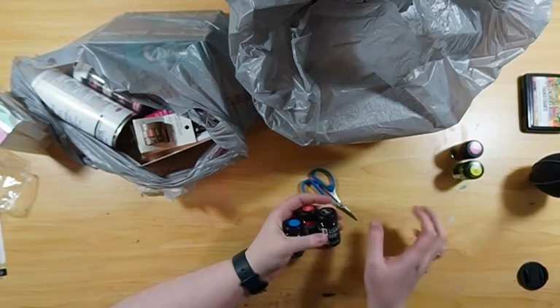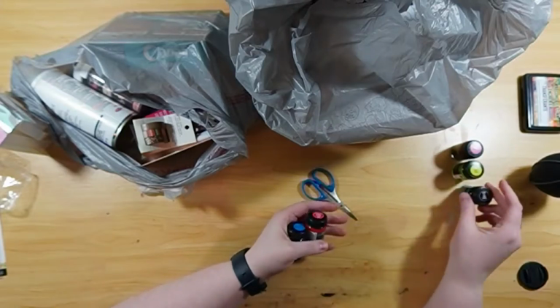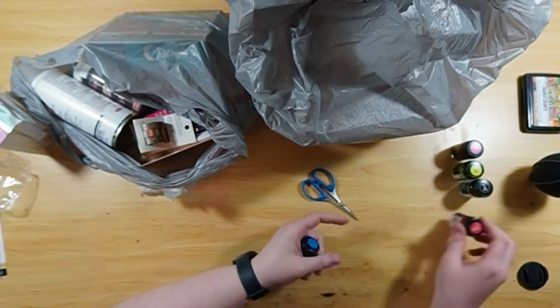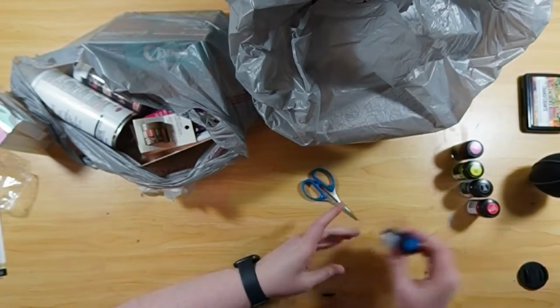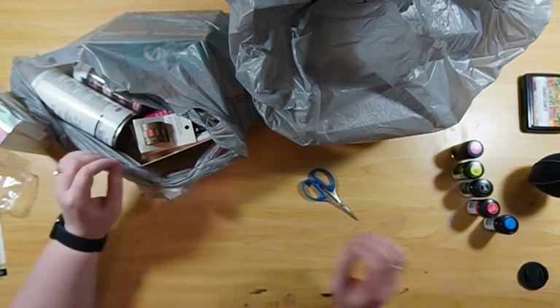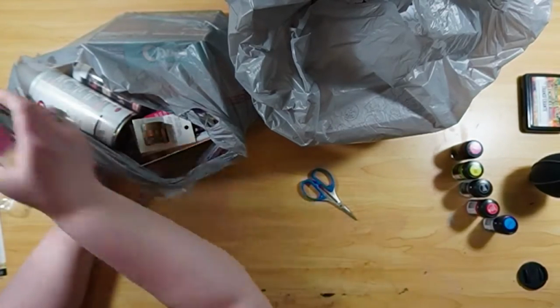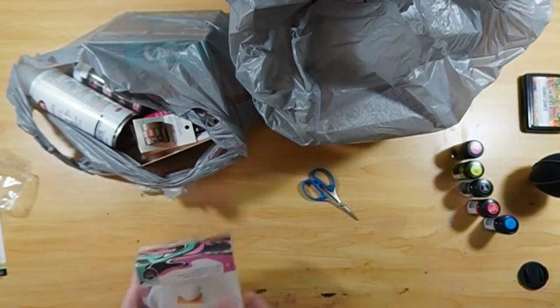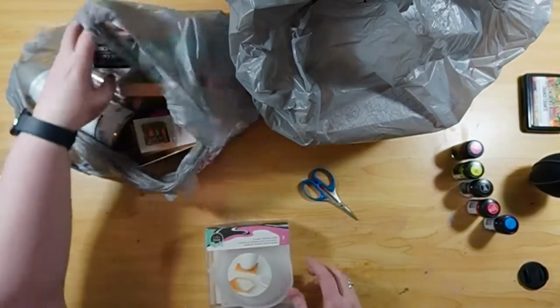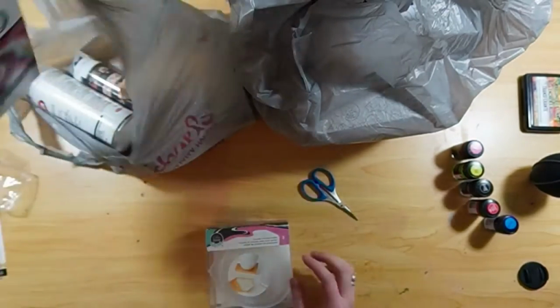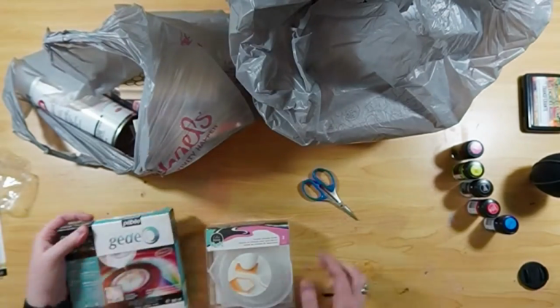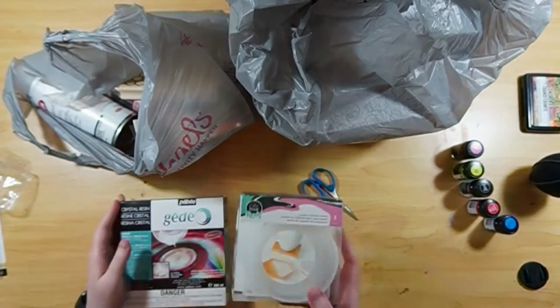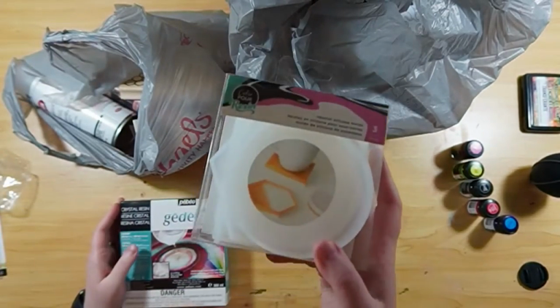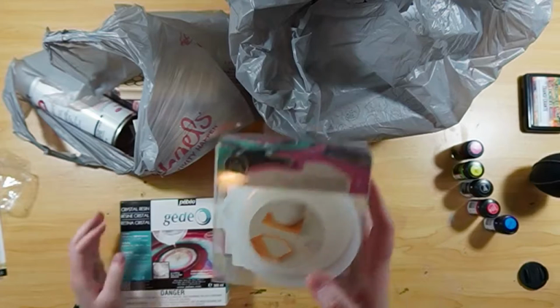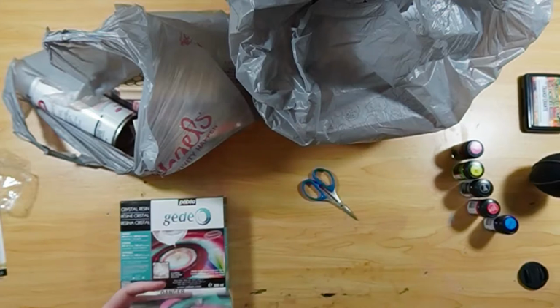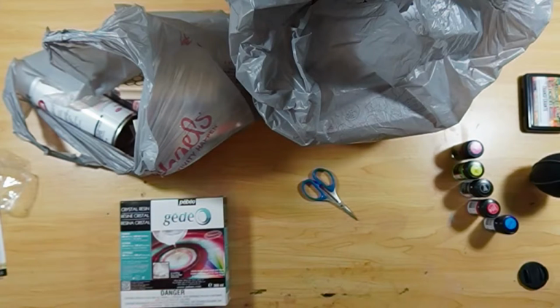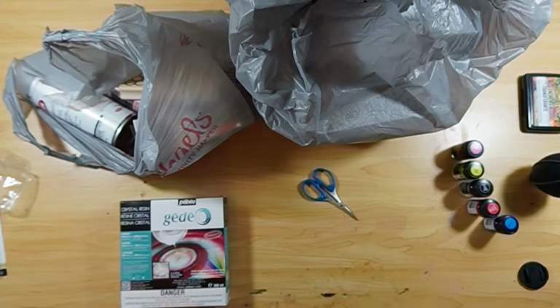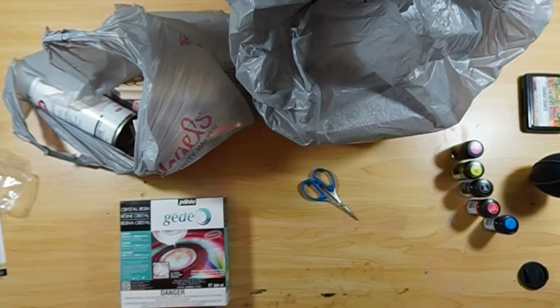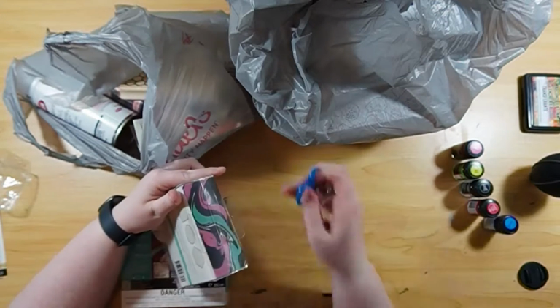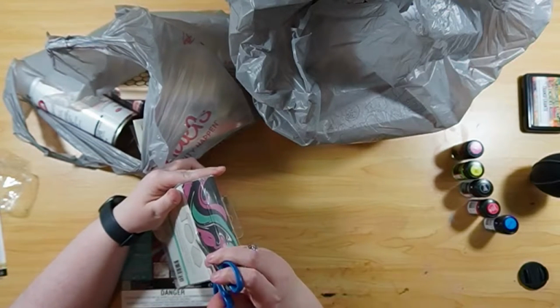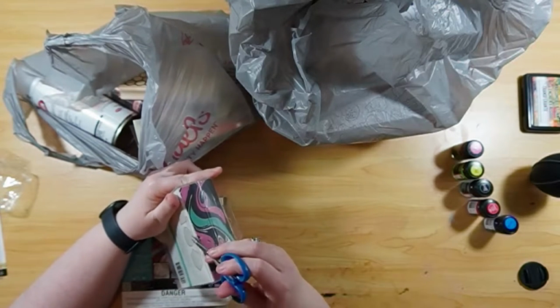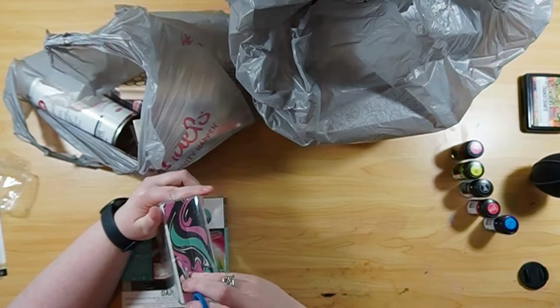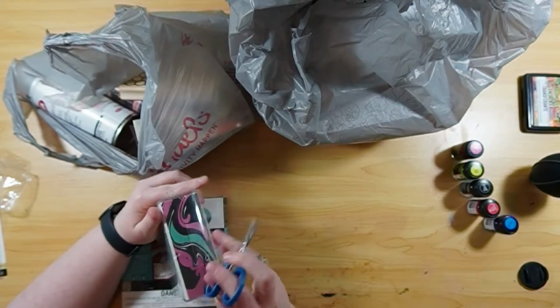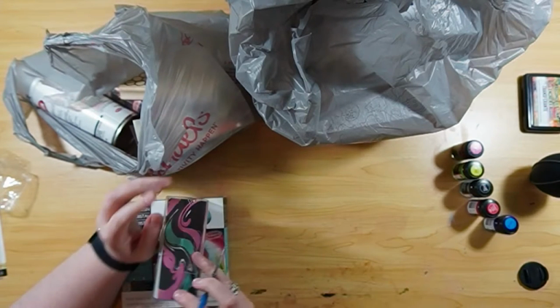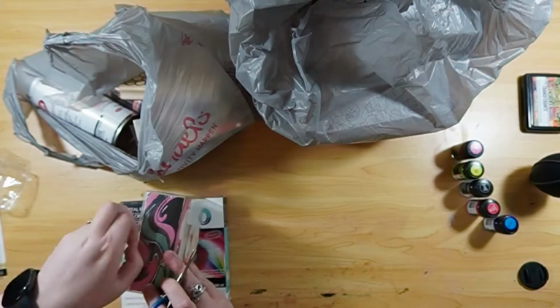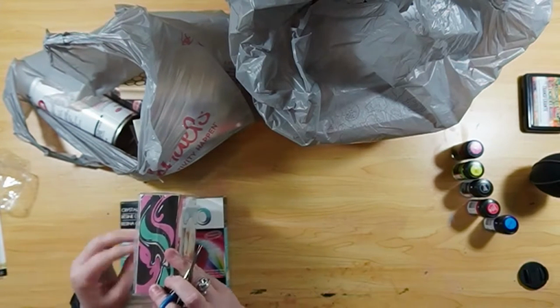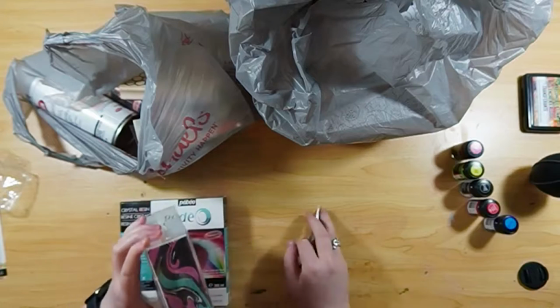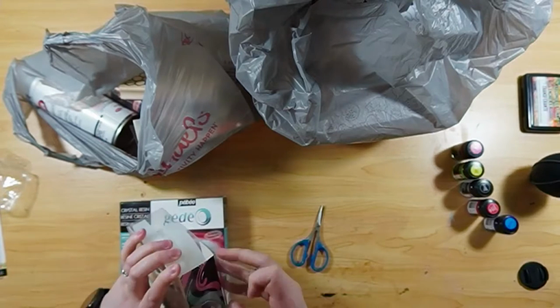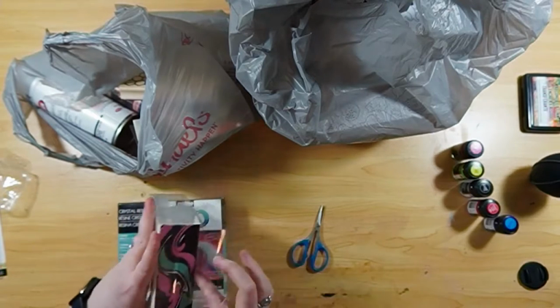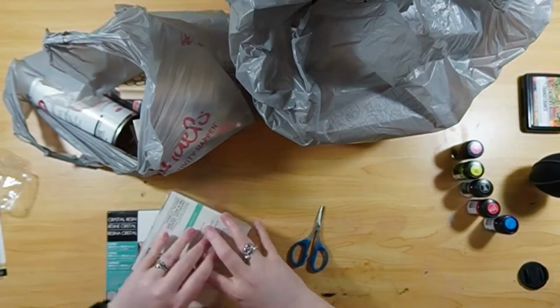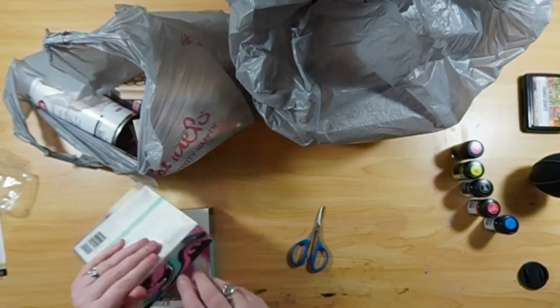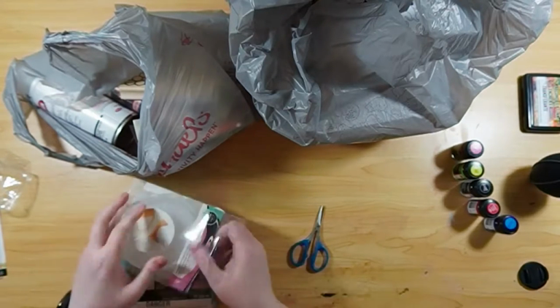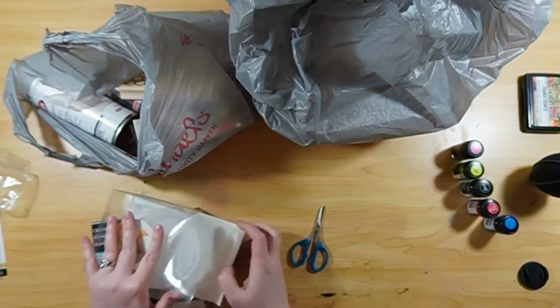These are watercolors but they're in liquid form. They're super cool, so I'll have to do a video on those to show you how they work. They're super beautiful — I love how vivid they are.